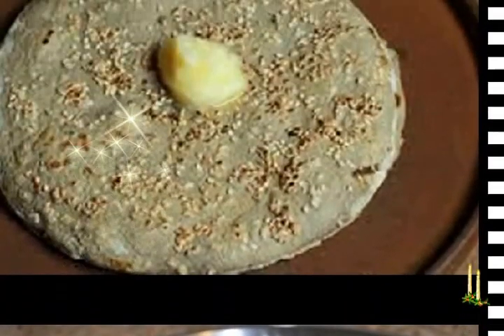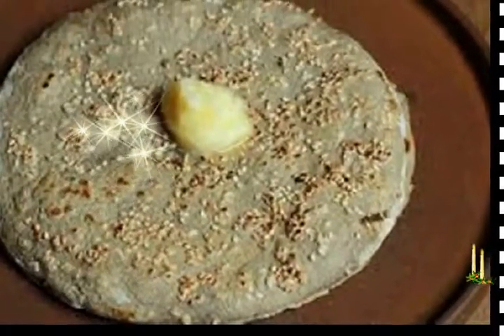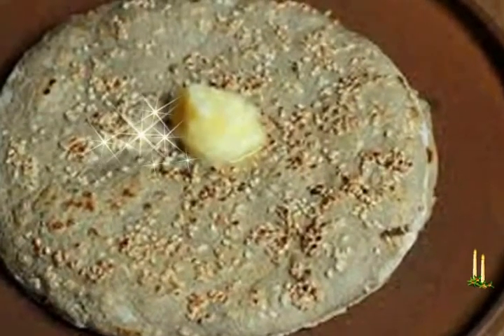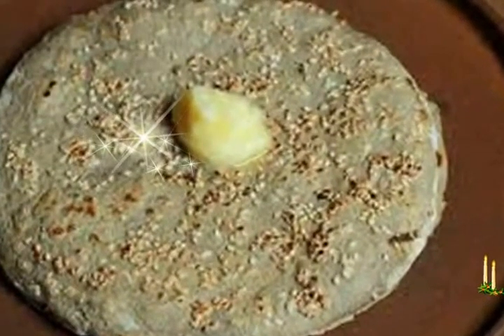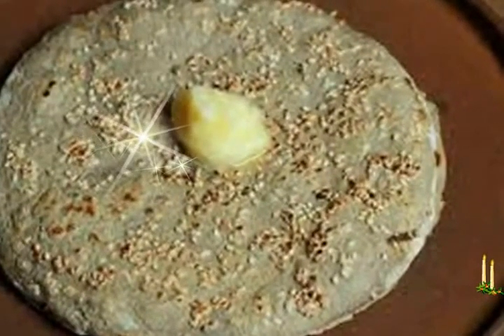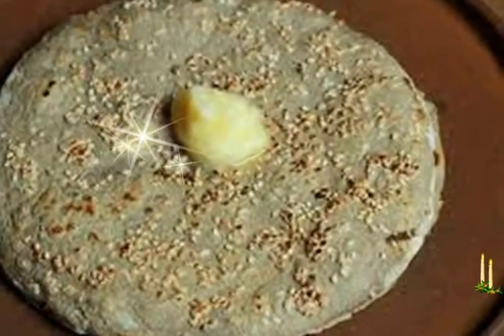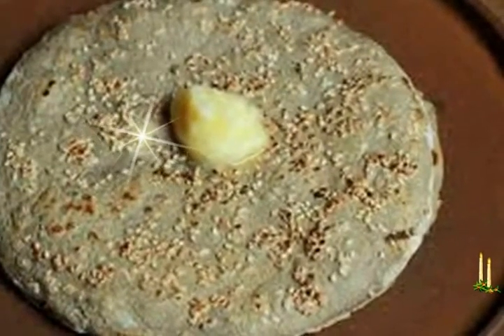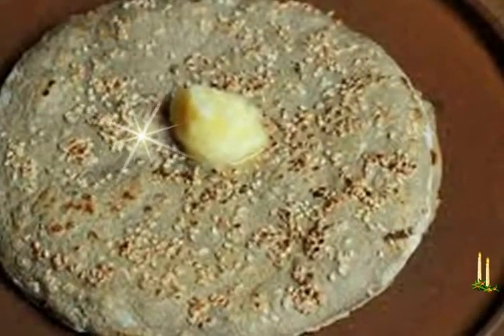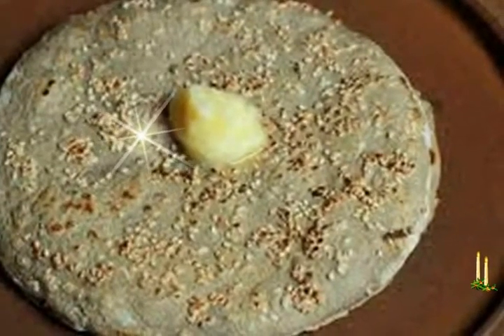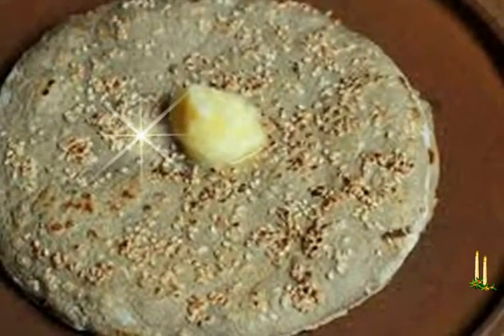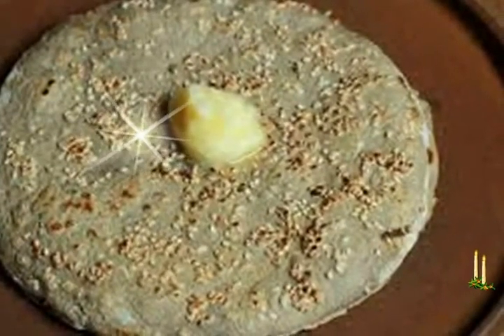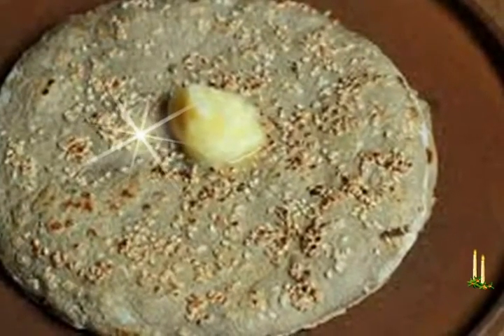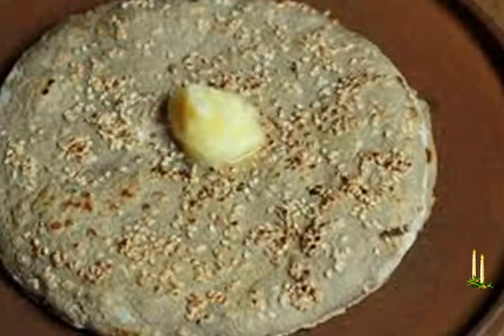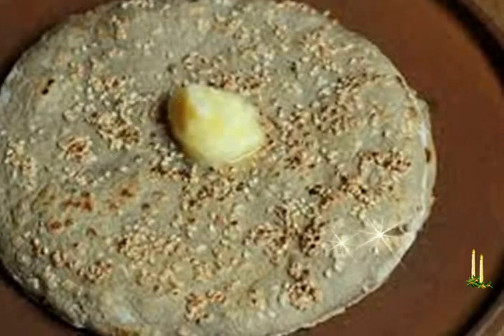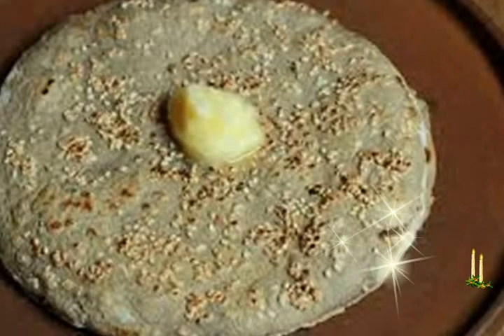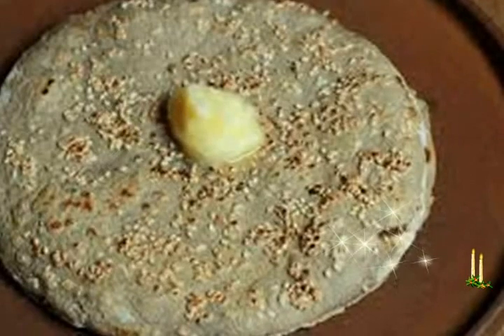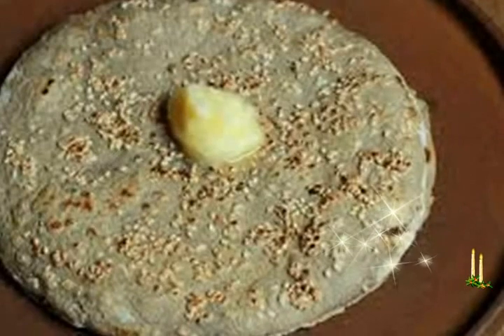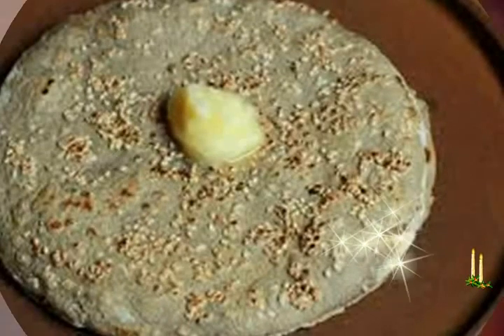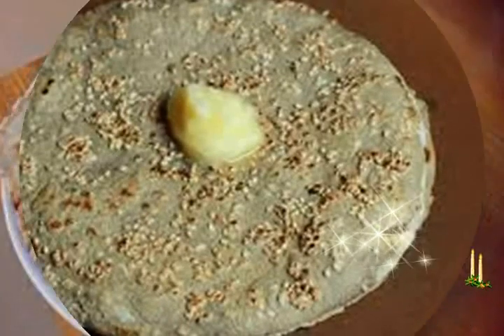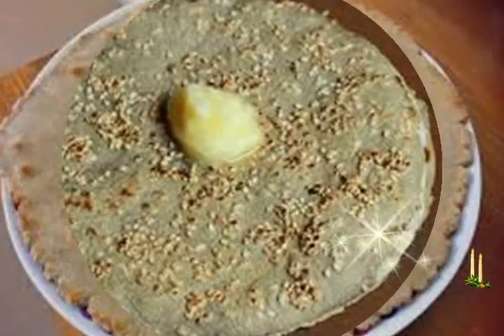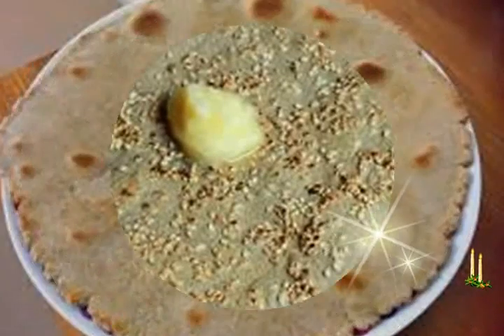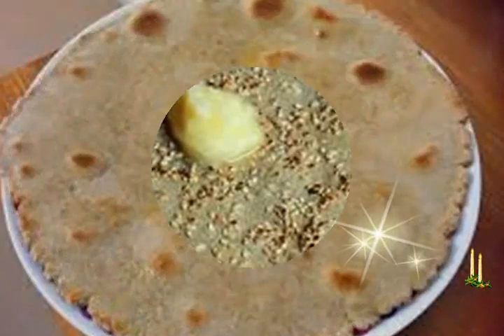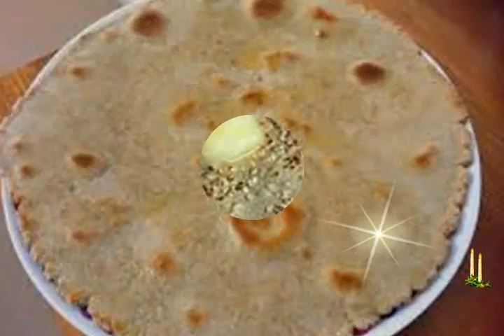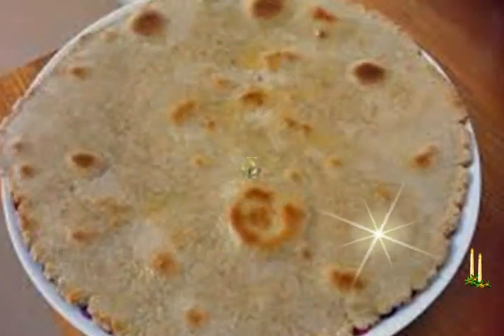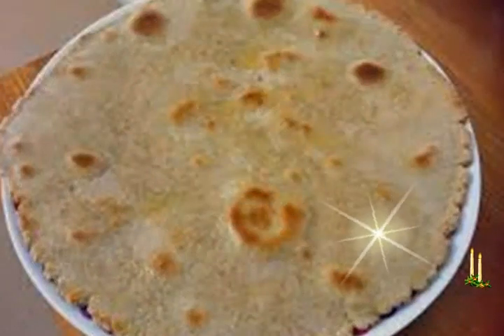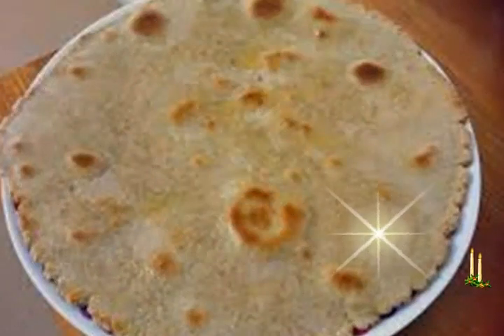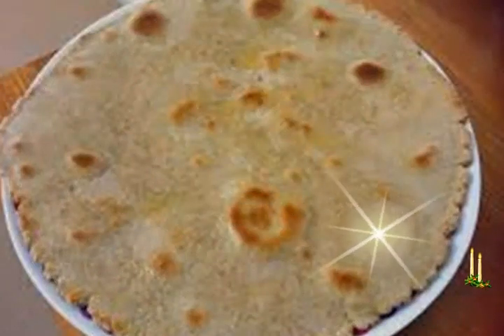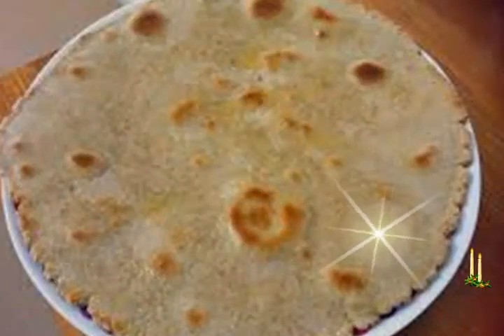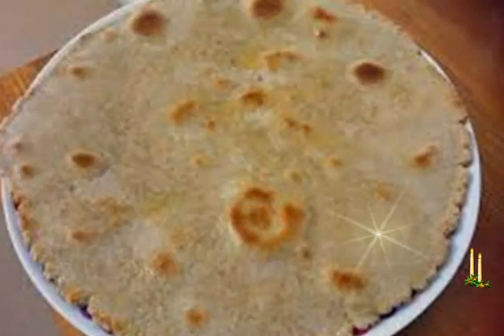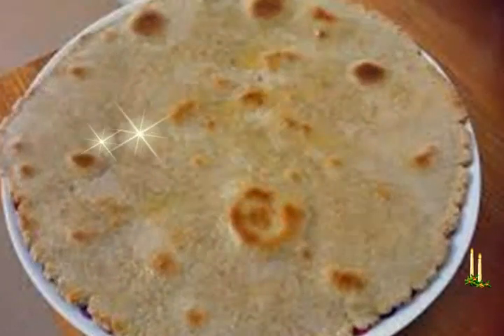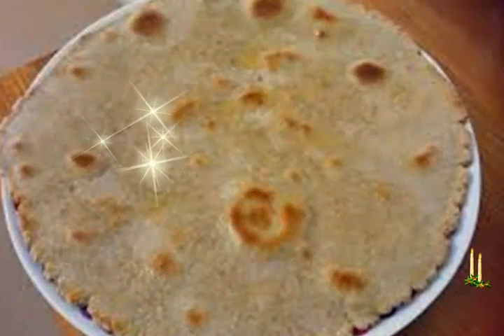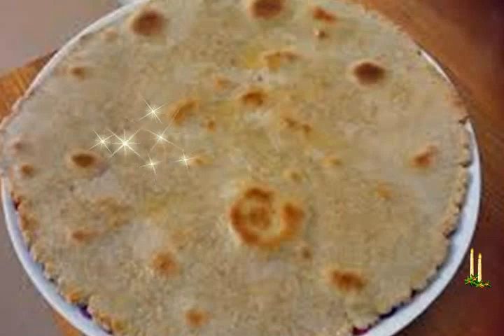Instructions: Heat or warm the water. Add salt and oil. Stir. Add the beja flour and stir with a spoon. Knead into a smooth dough.